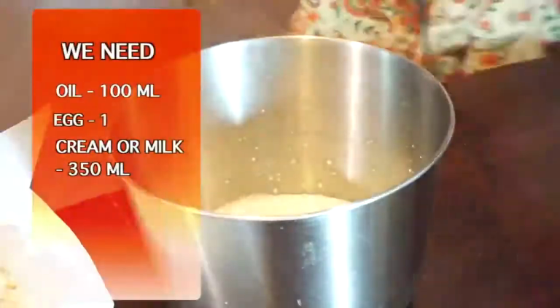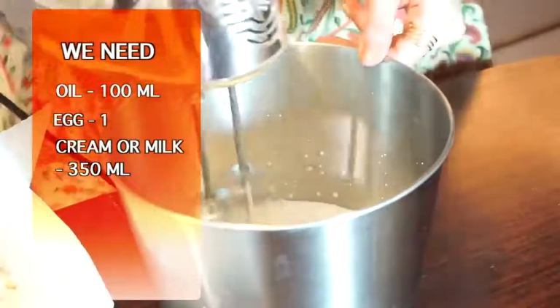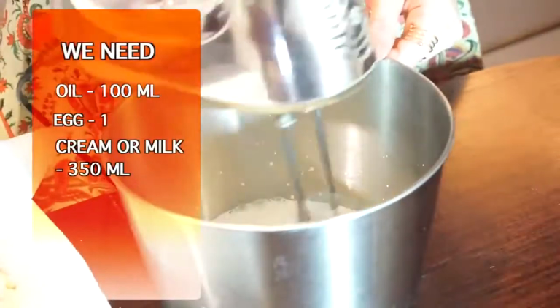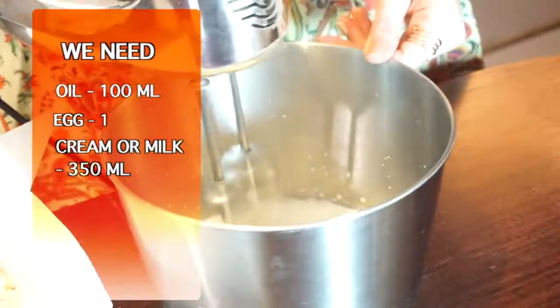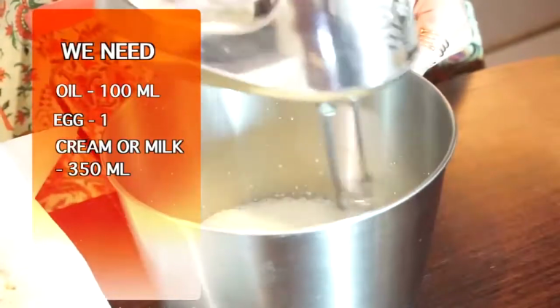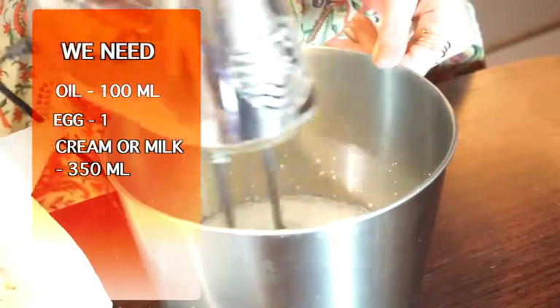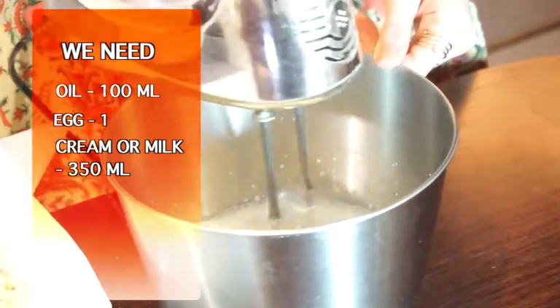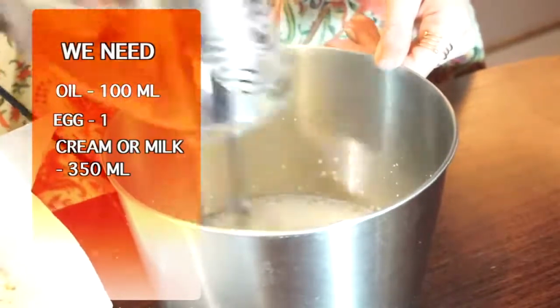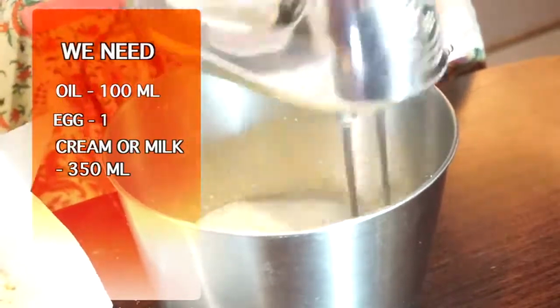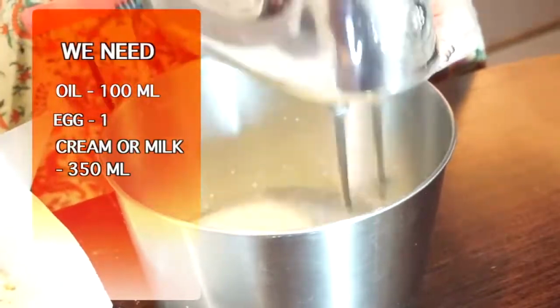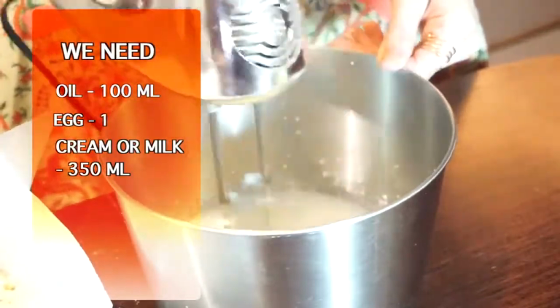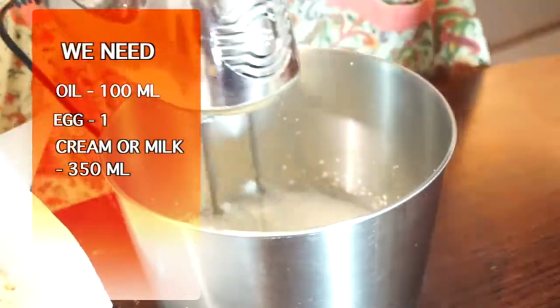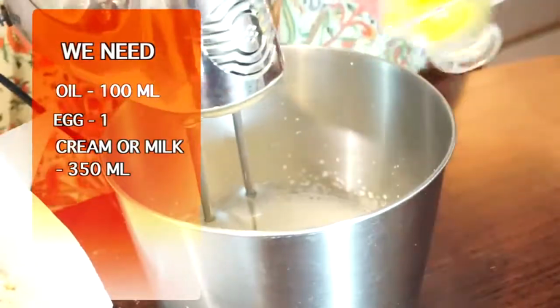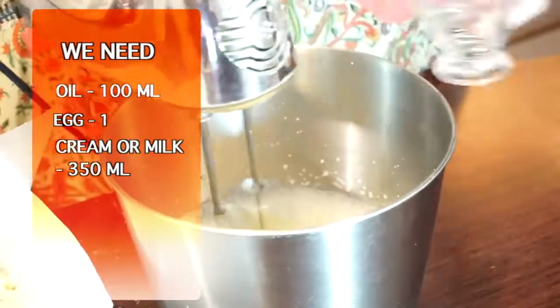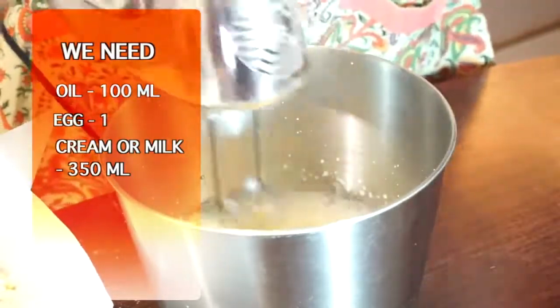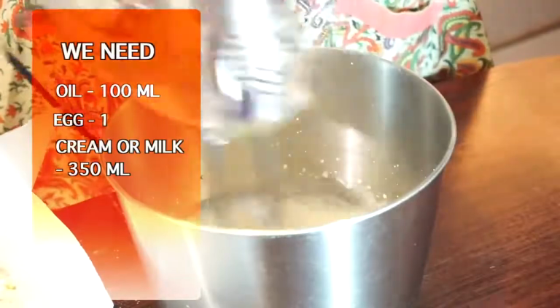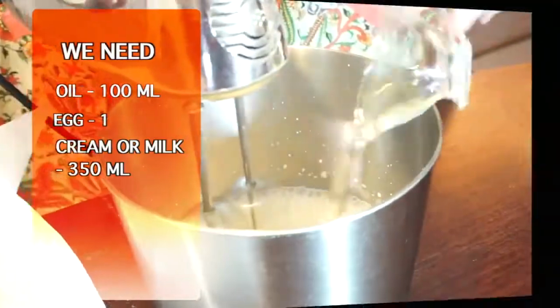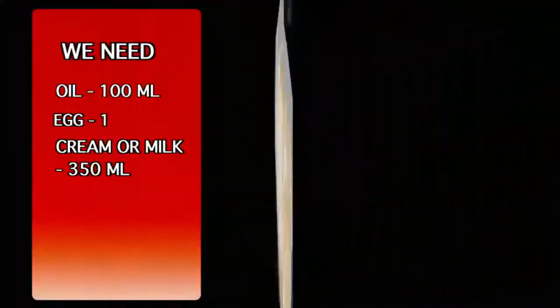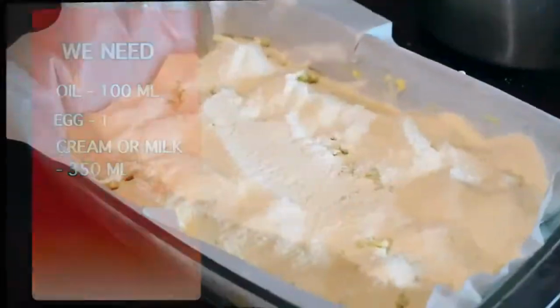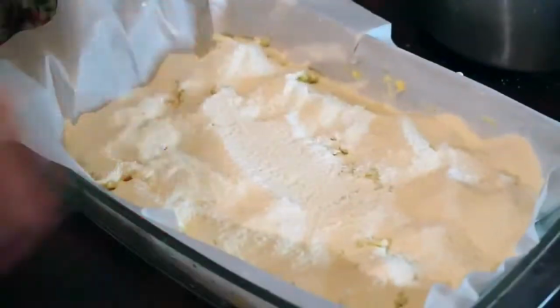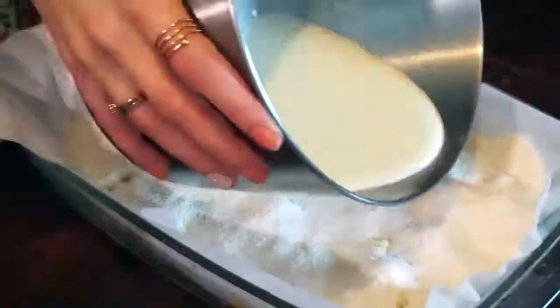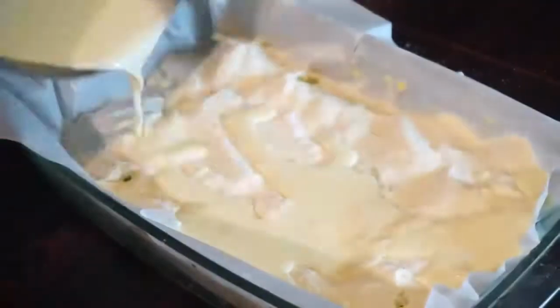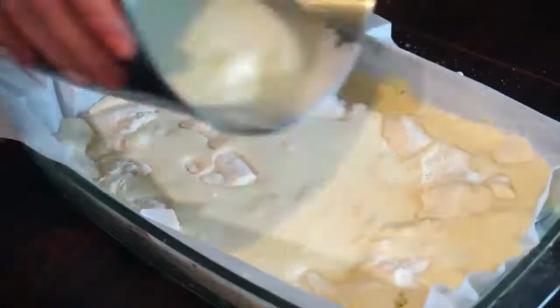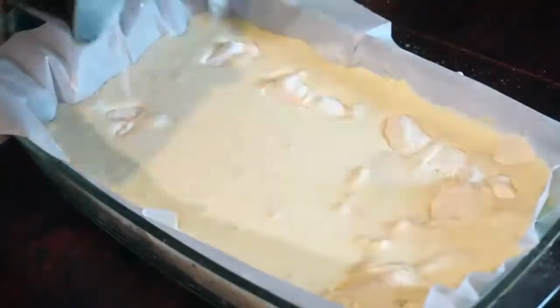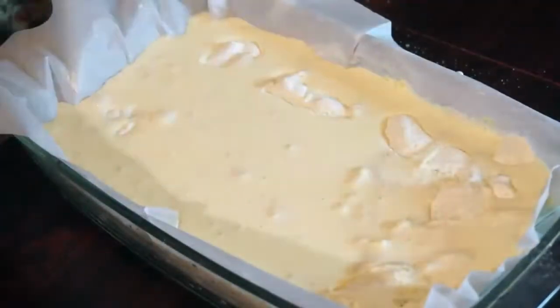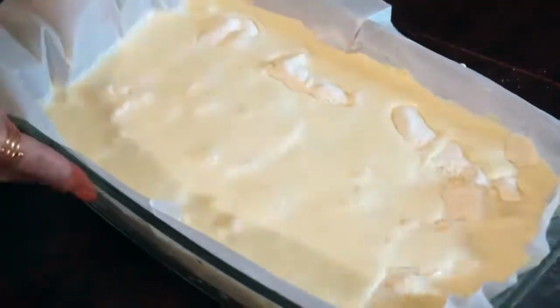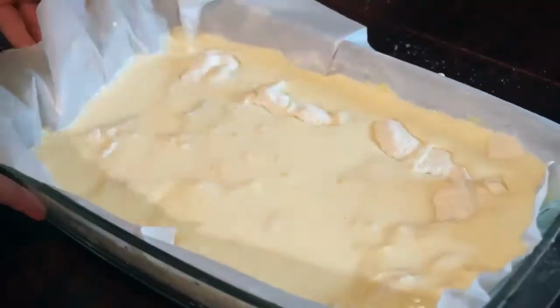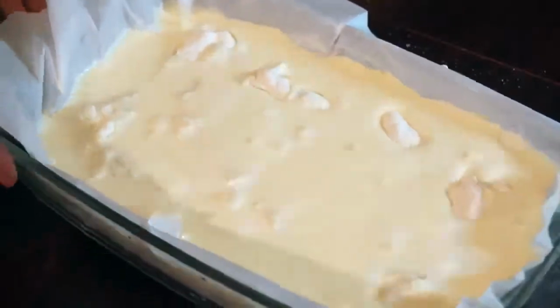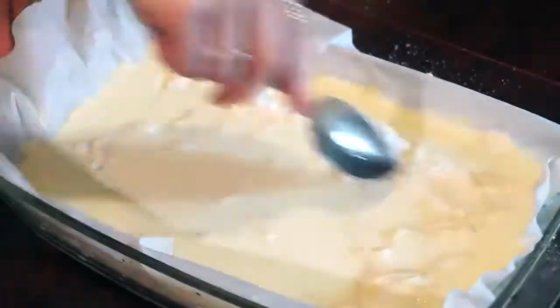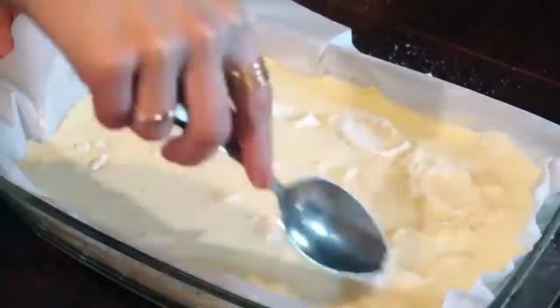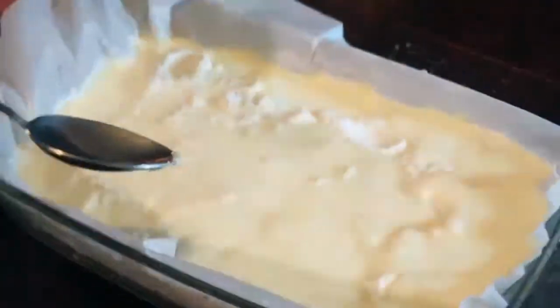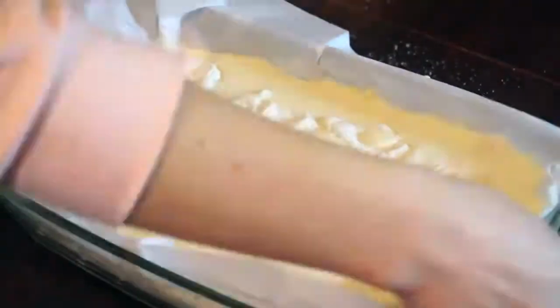Time to mix up our cream, oil, and egg, and pour it on top of our pie. We need to cover our dough layer completely.